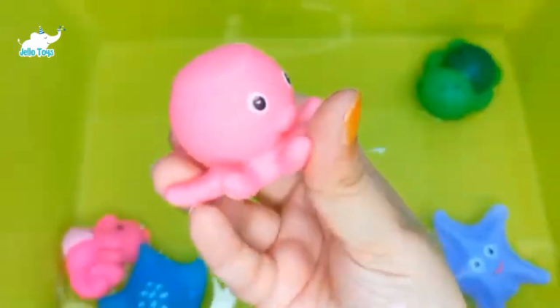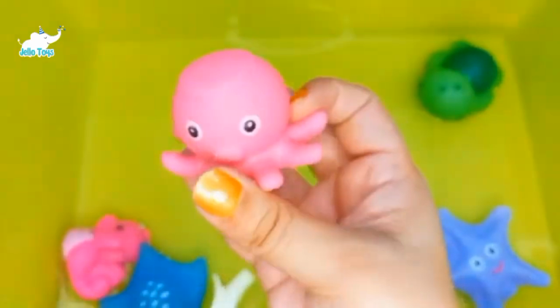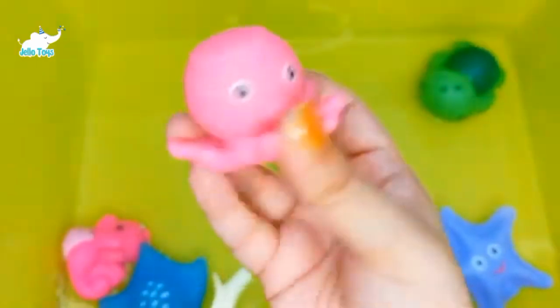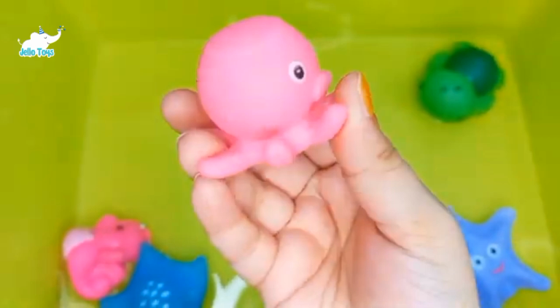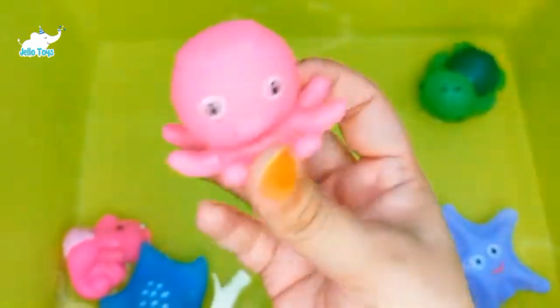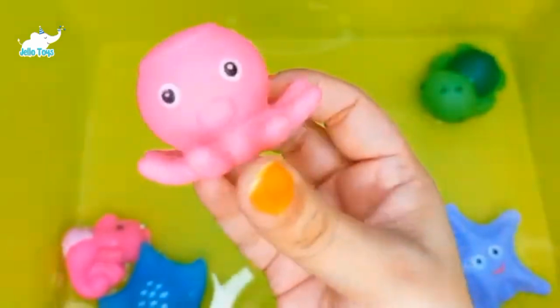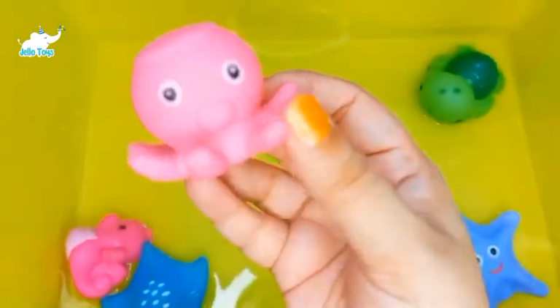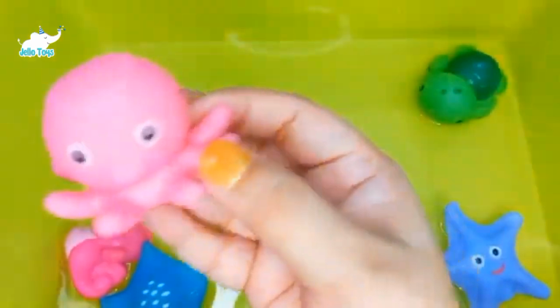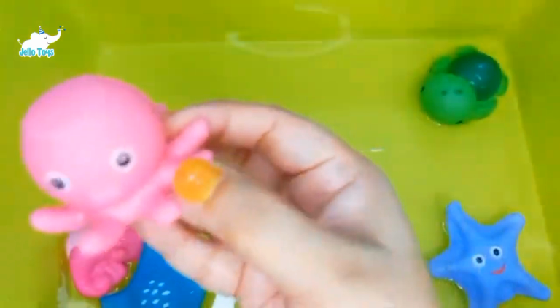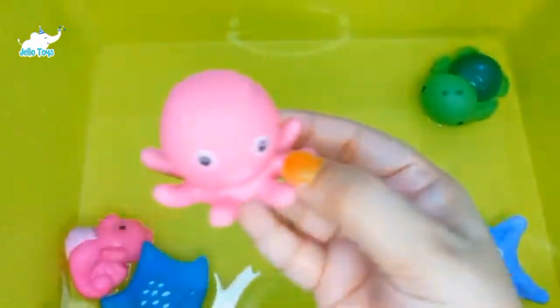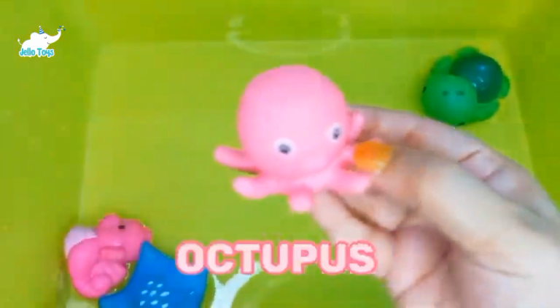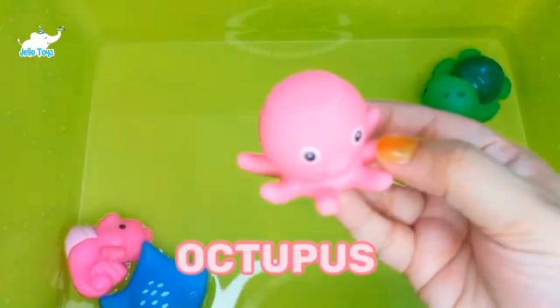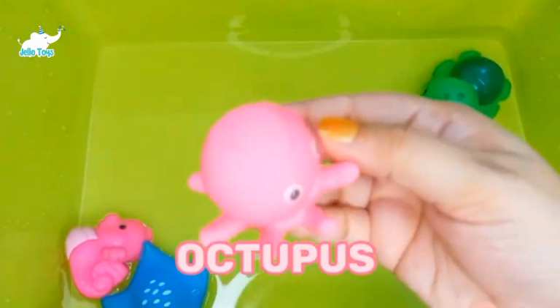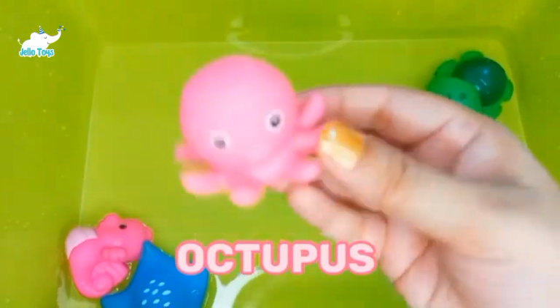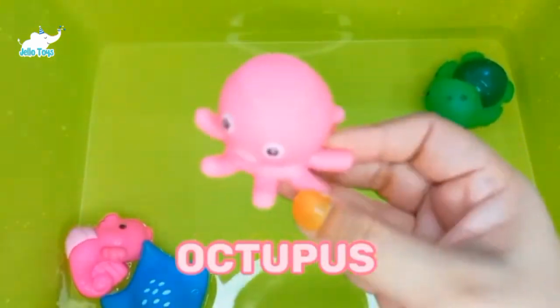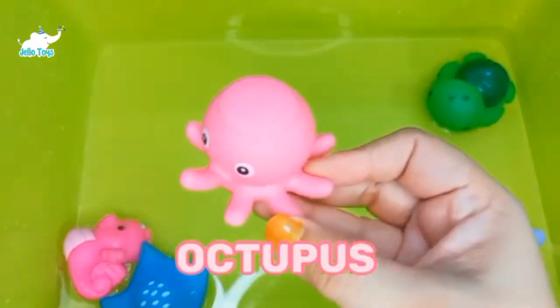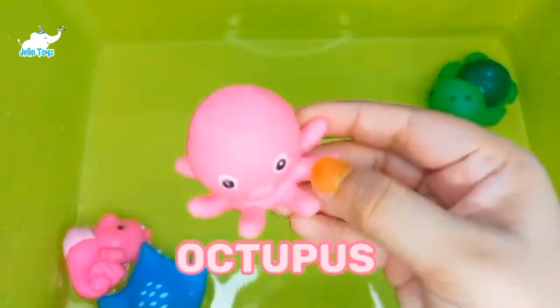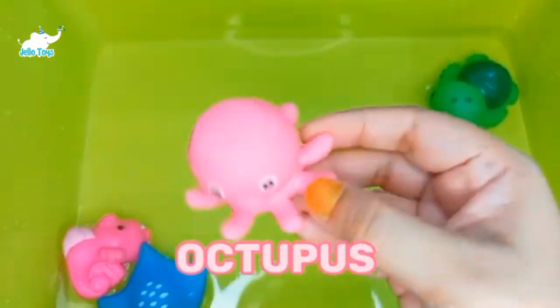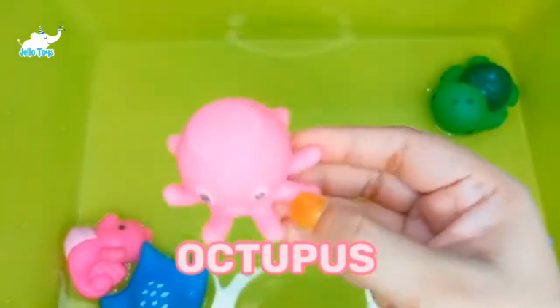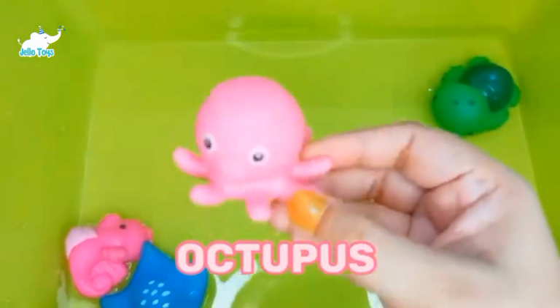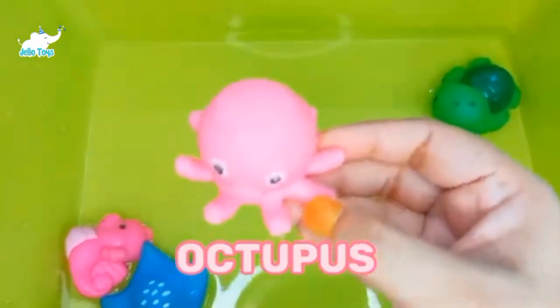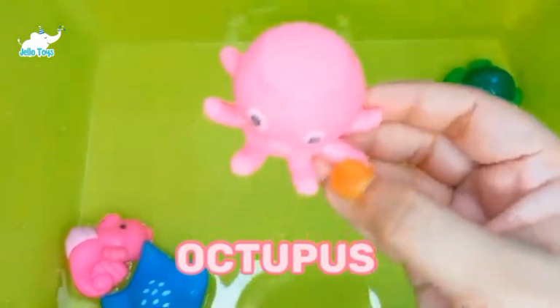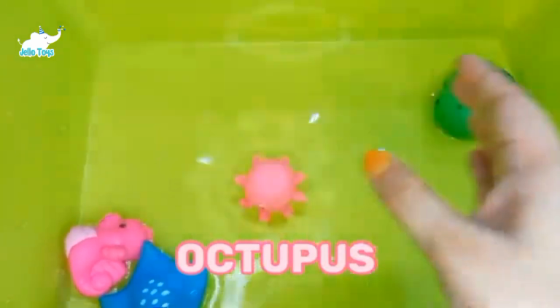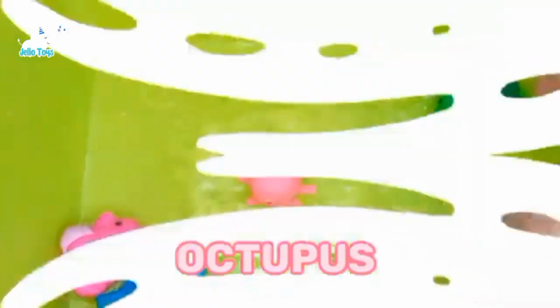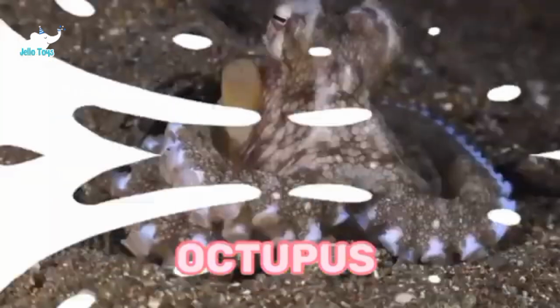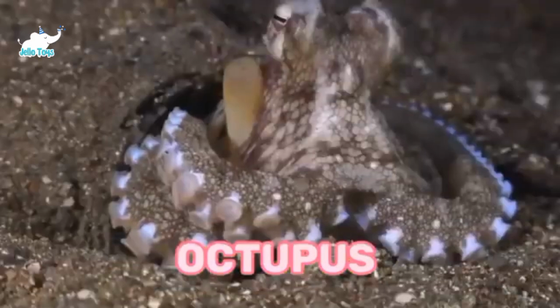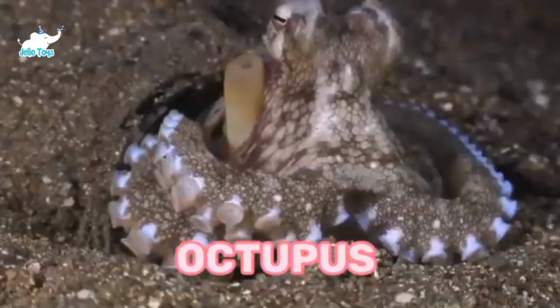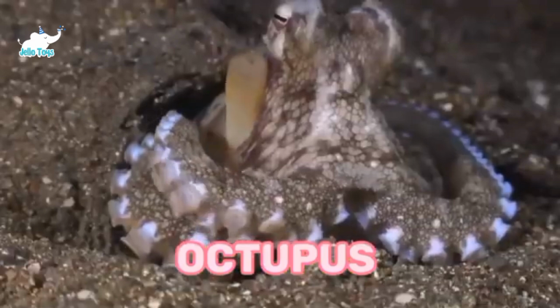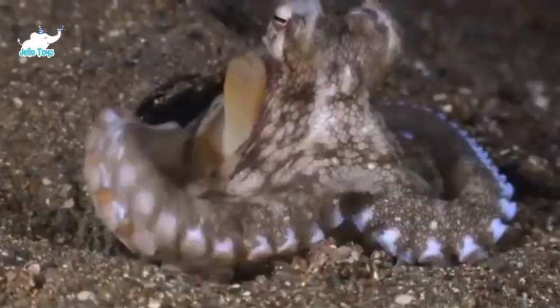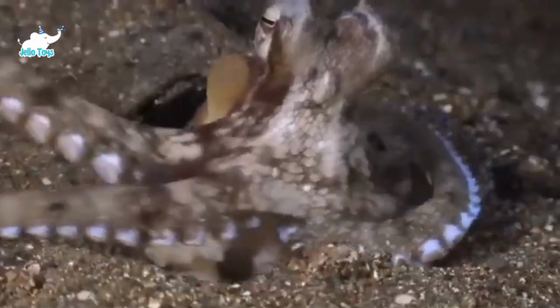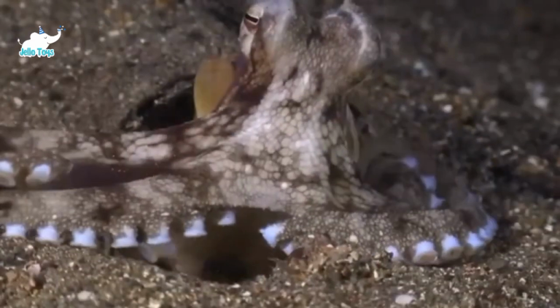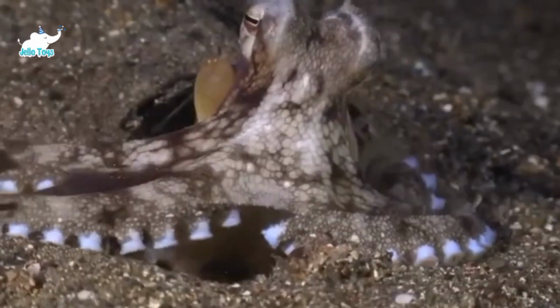Octopus. The smallest octopus is about the size of 2 inches. An octopus can also change color quickly depending on its surroundings.